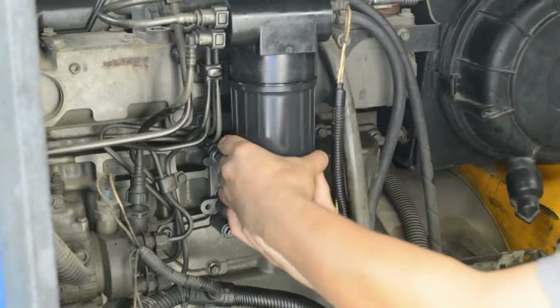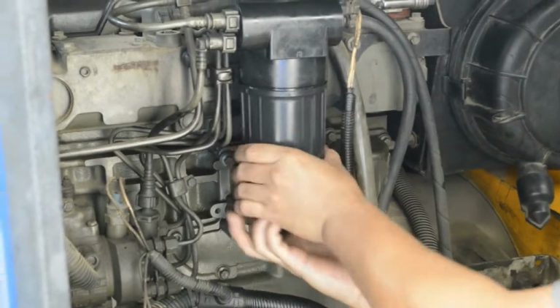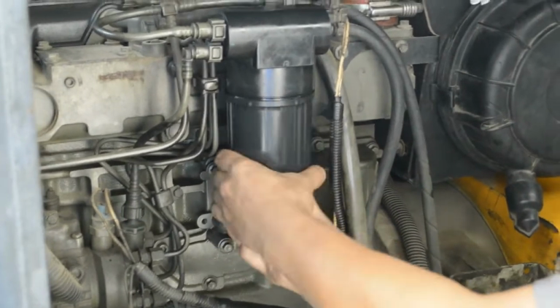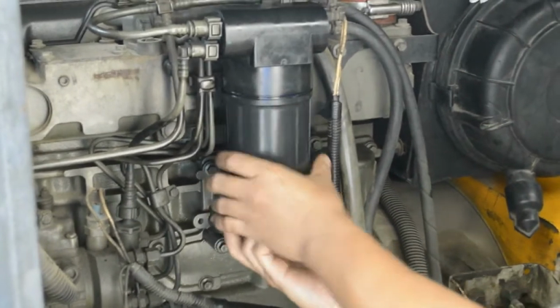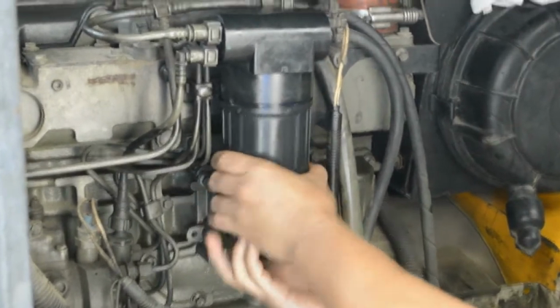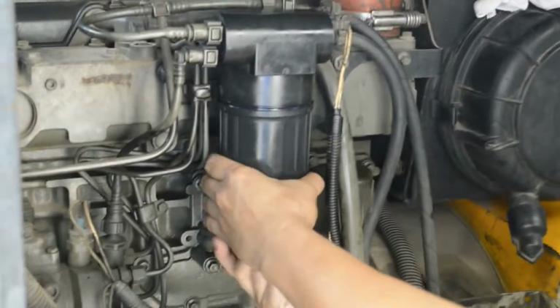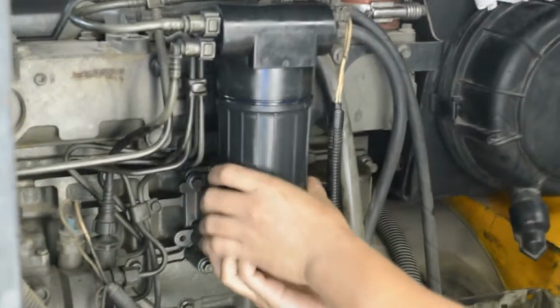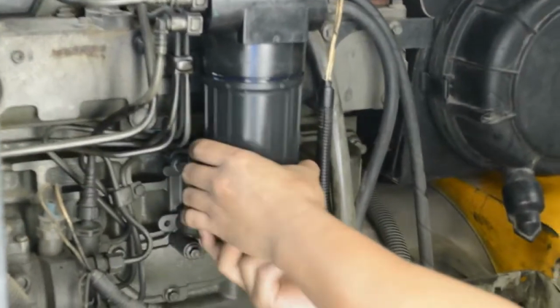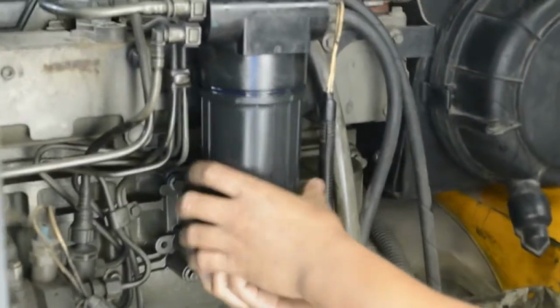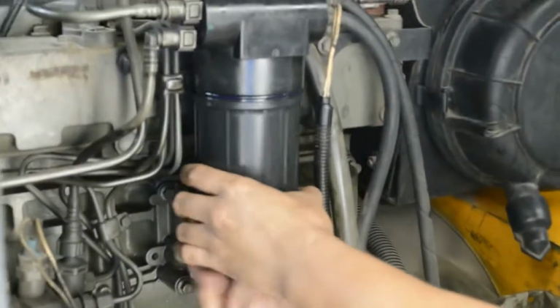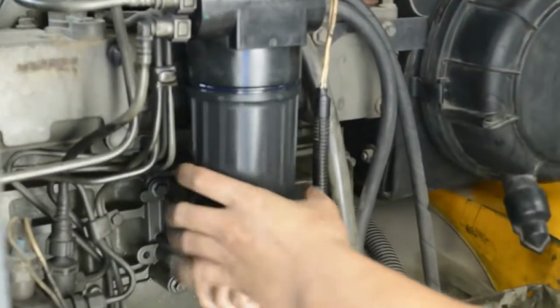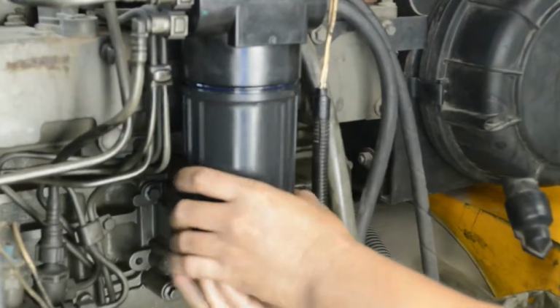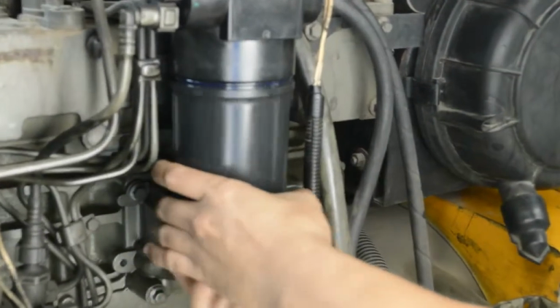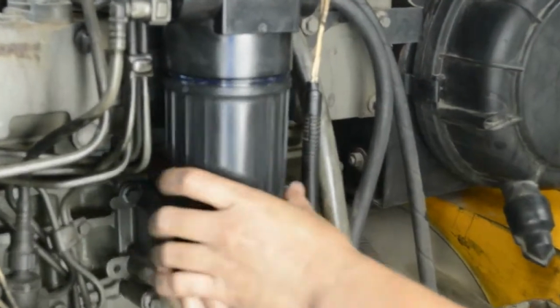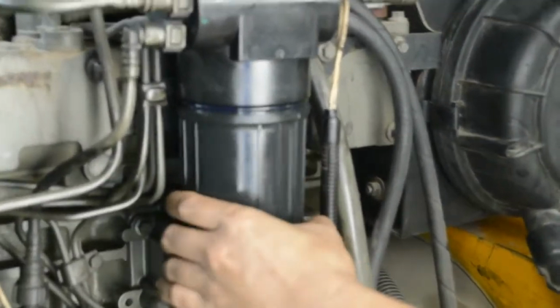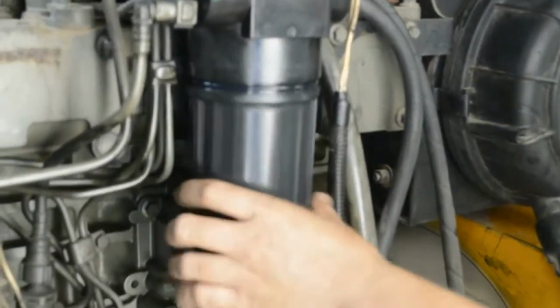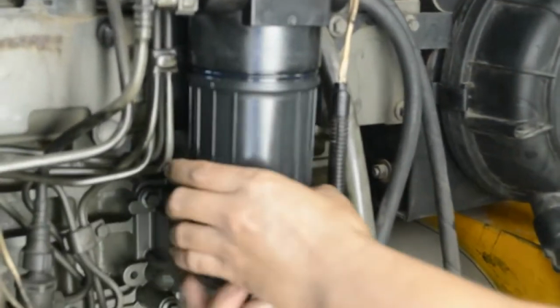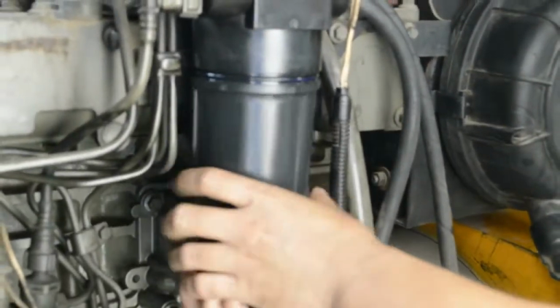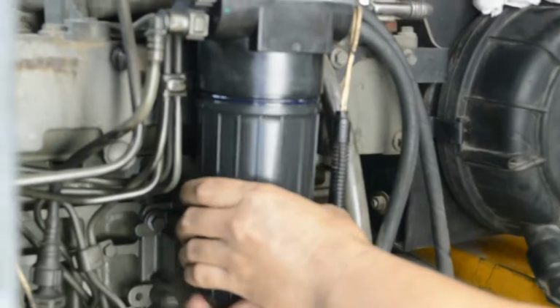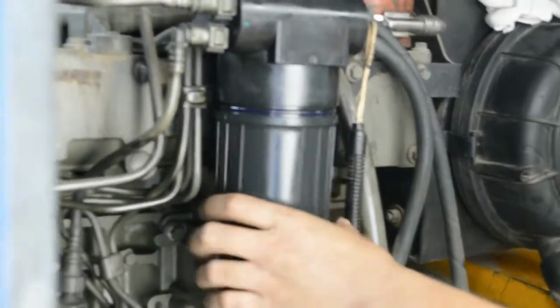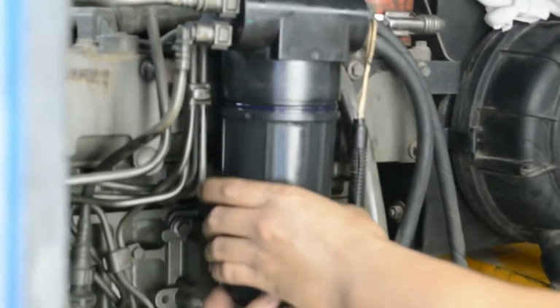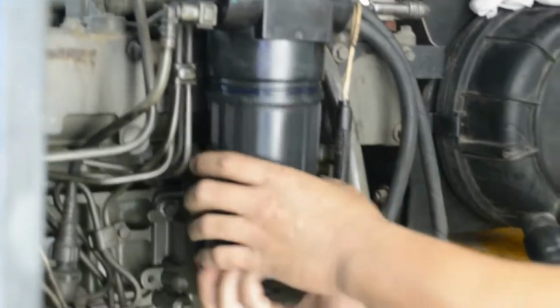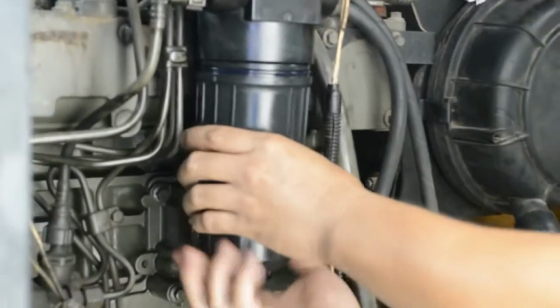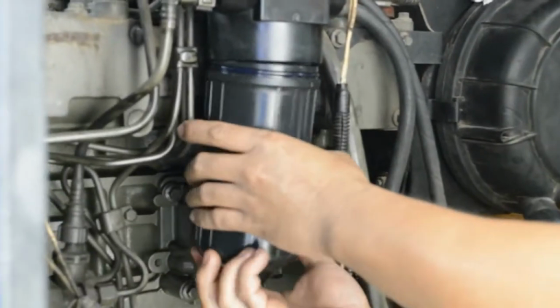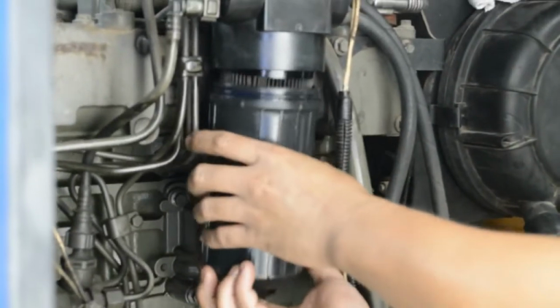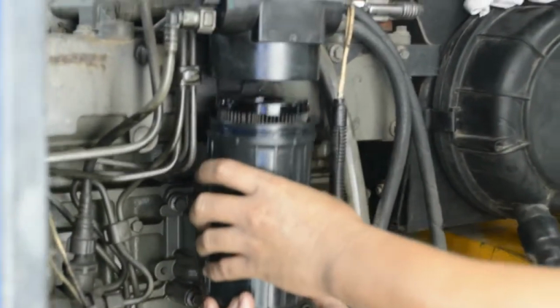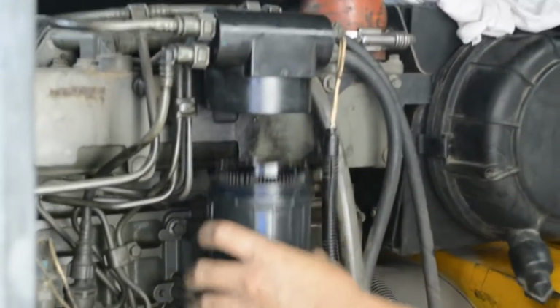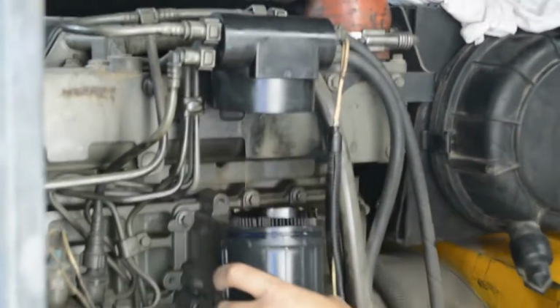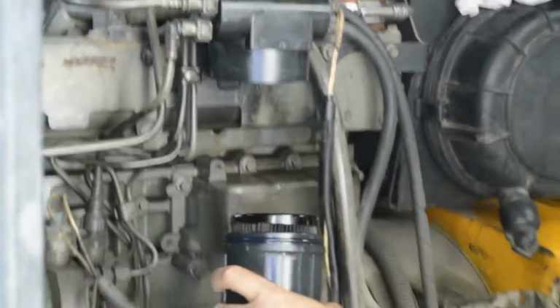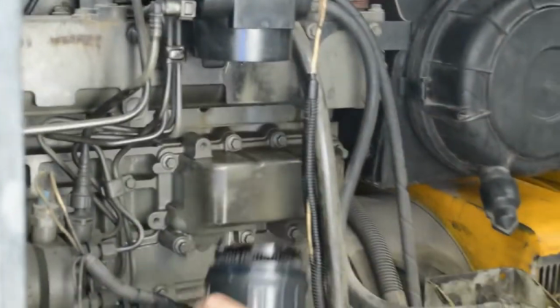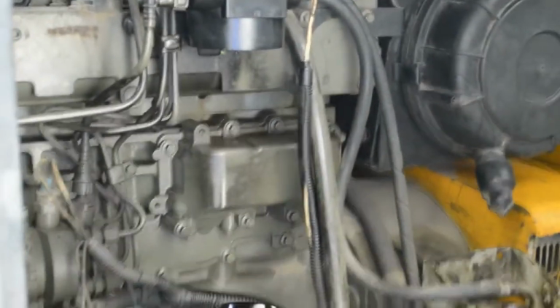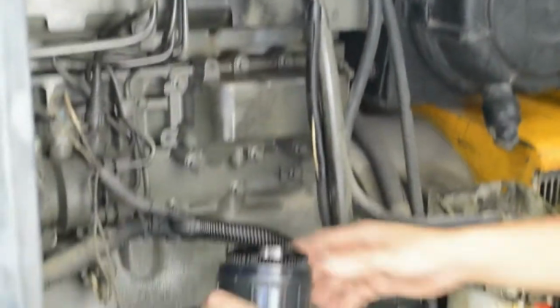This is a simple demonstration on how to replace the Perkins Eco Plus fuel filter with a Baldwin adapter and spin-on fuel filter.